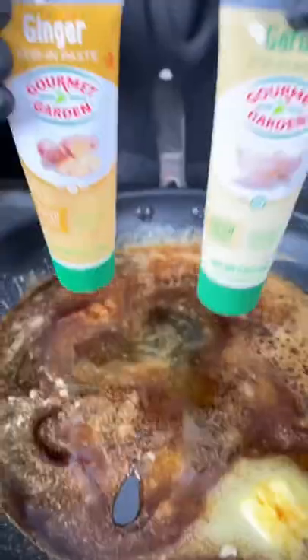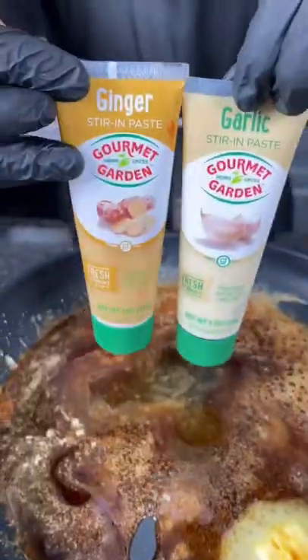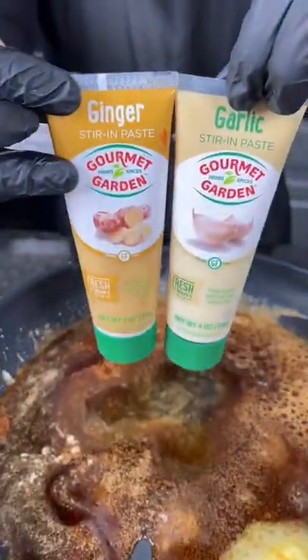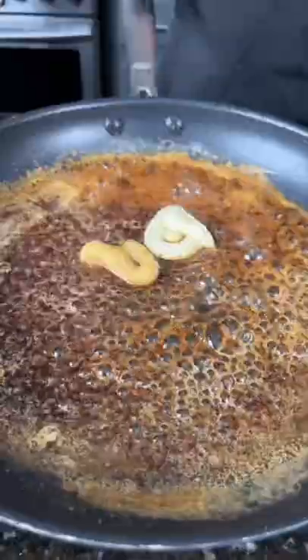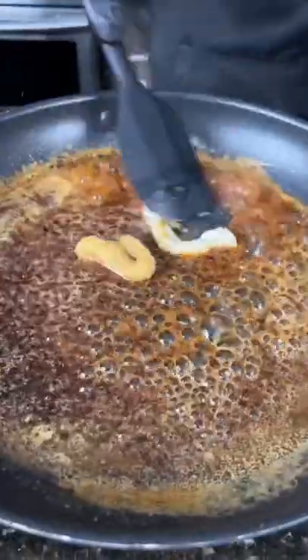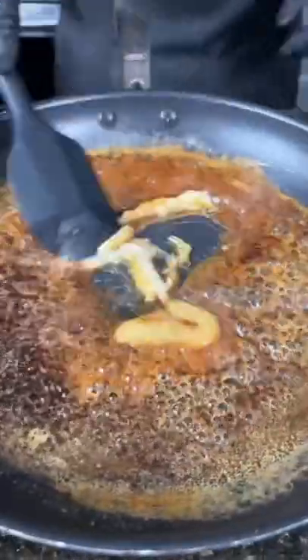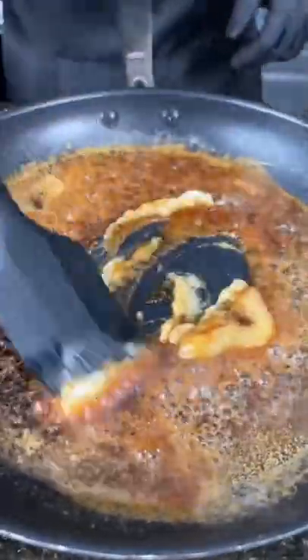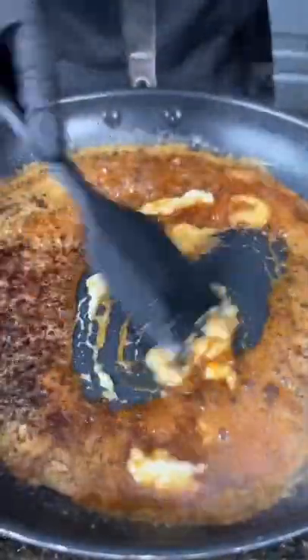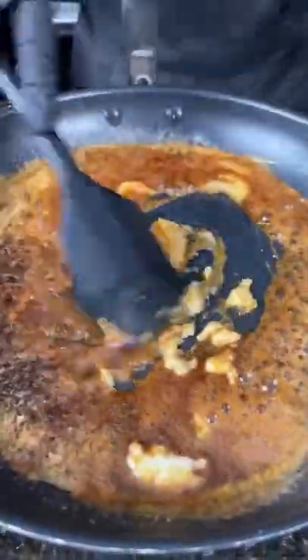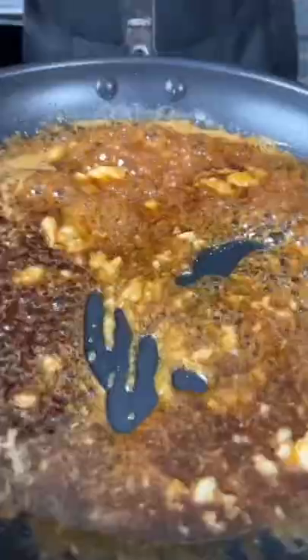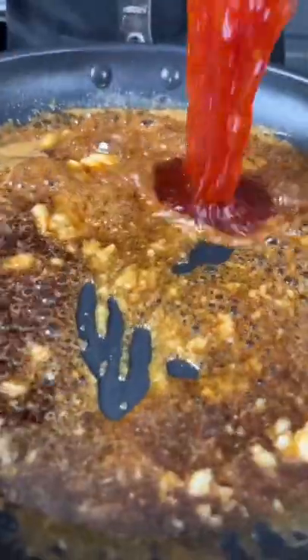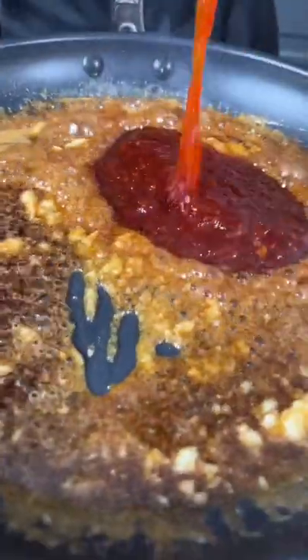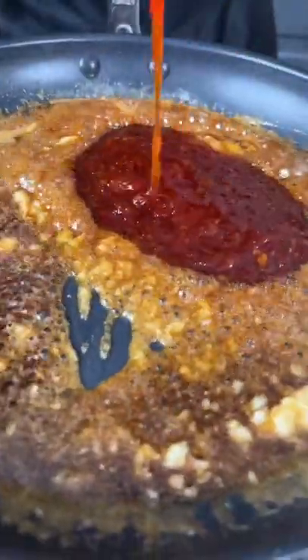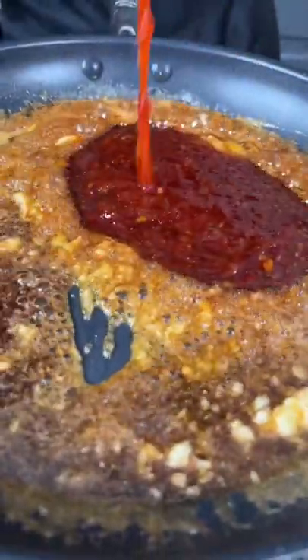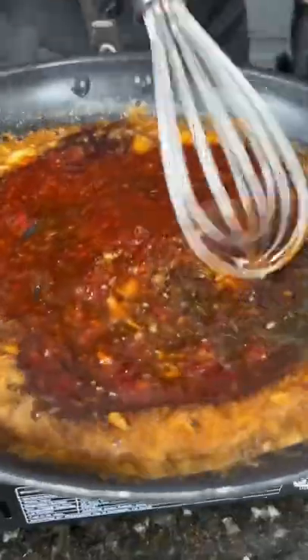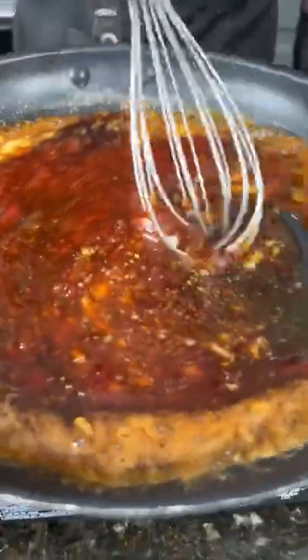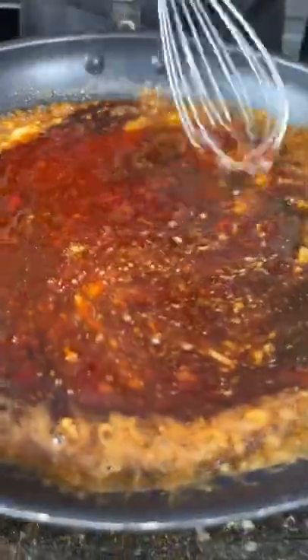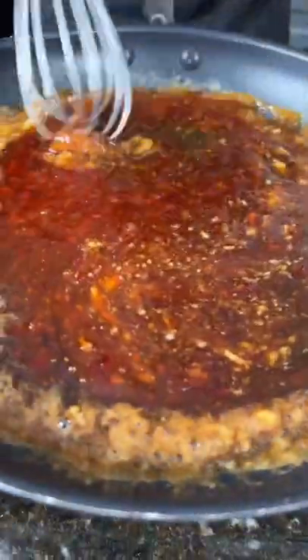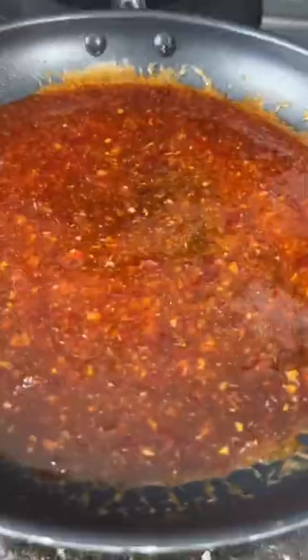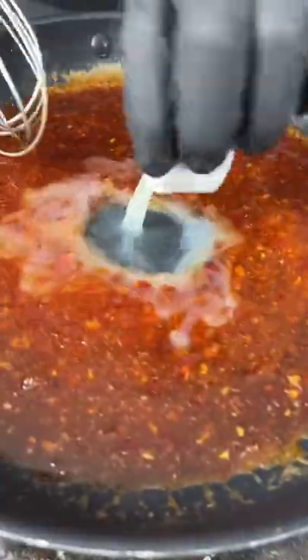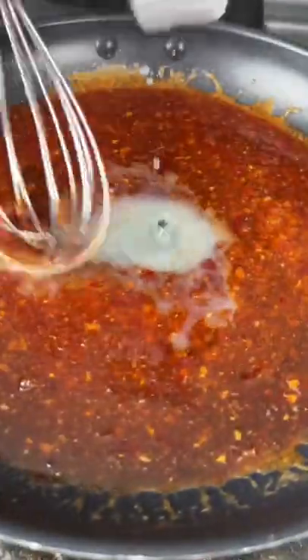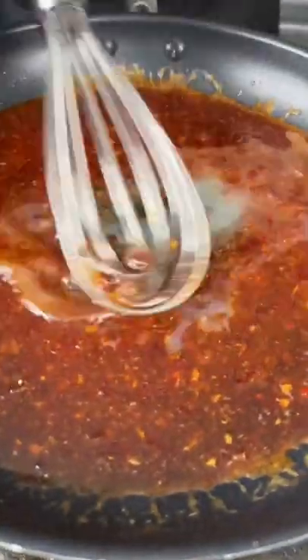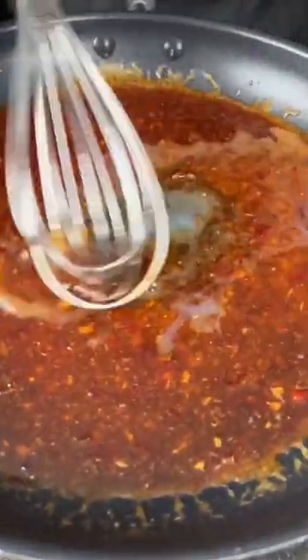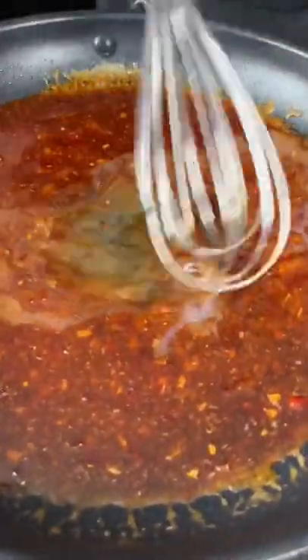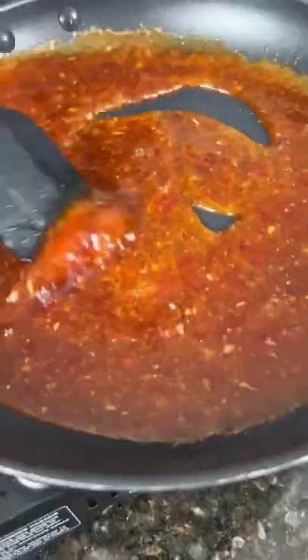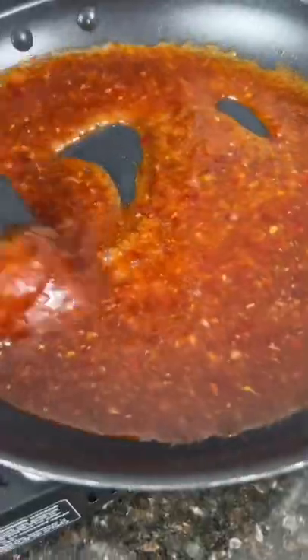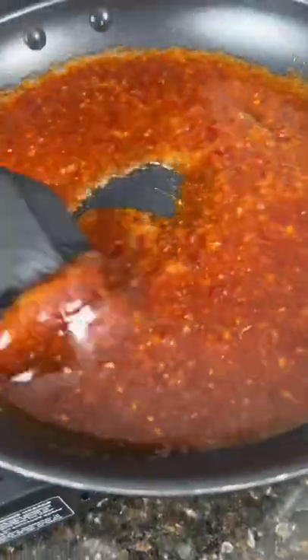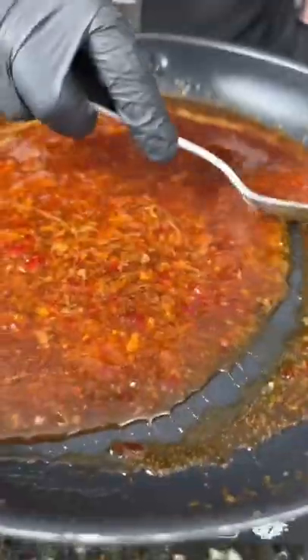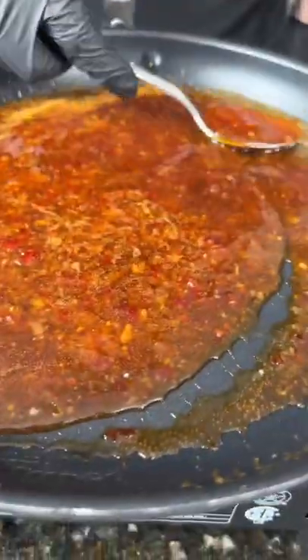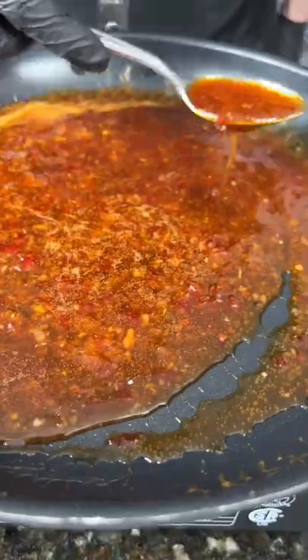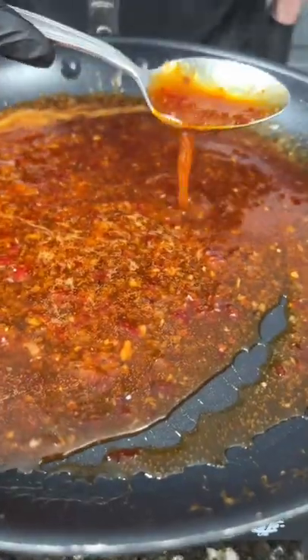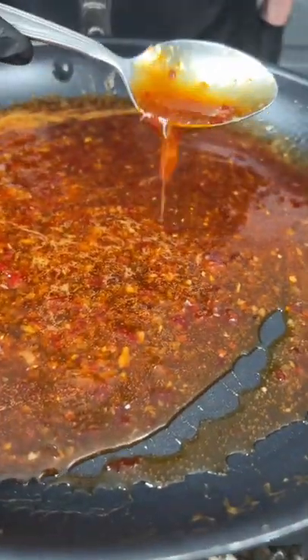Add two tablespoons of rice vinegar, some garlic and ginger paste — give that a mix. Then we're going in with a half cup of sweet chili sauce. Break out the whisk and mix to combine. Going in with one tablespoon of lime juice, bring that up to a simmer until your sauce is smoother than a three-day weekend.